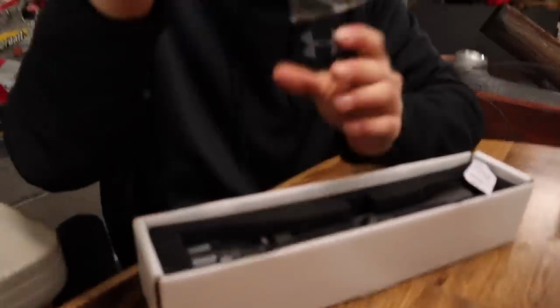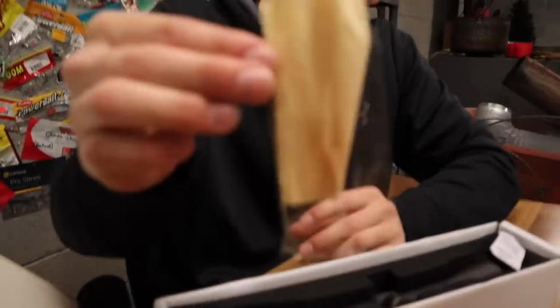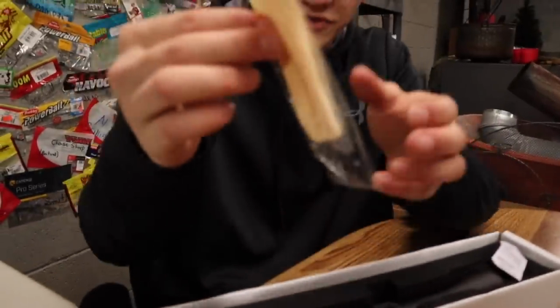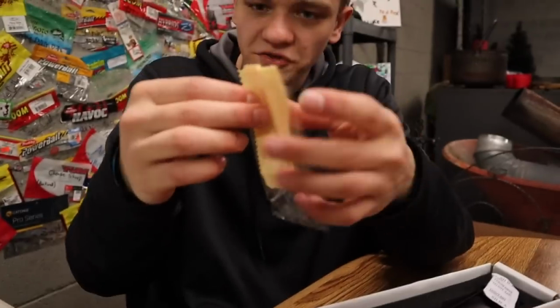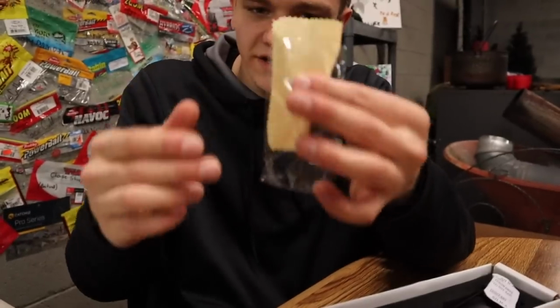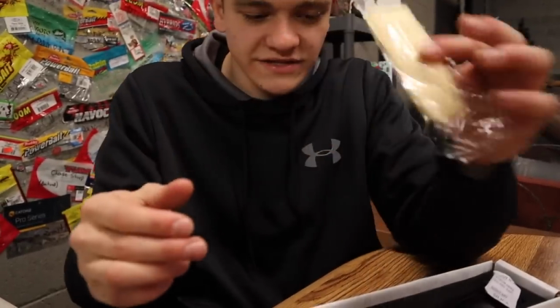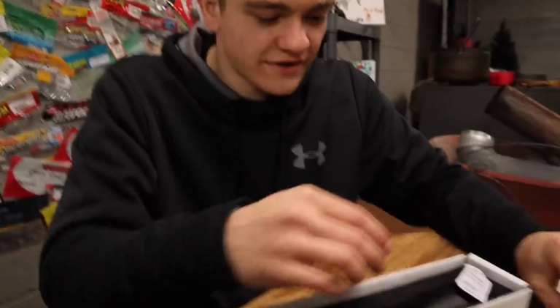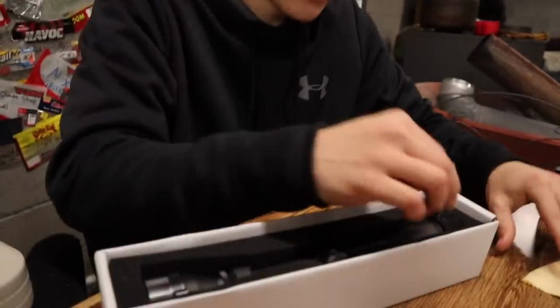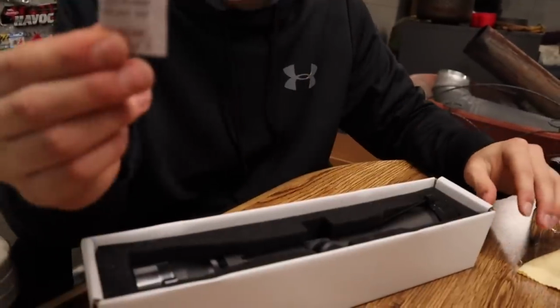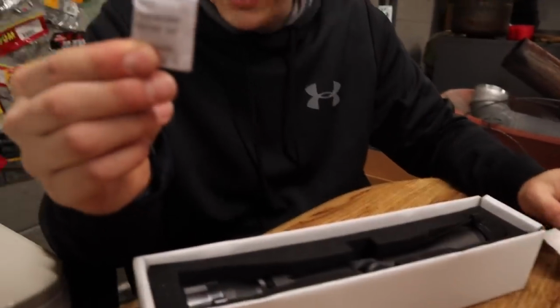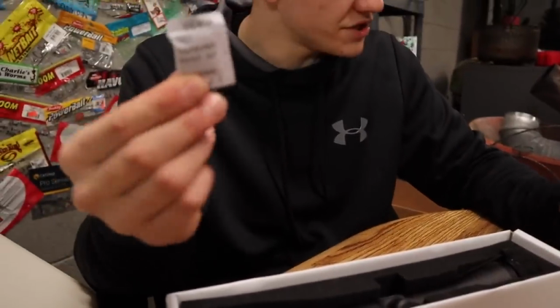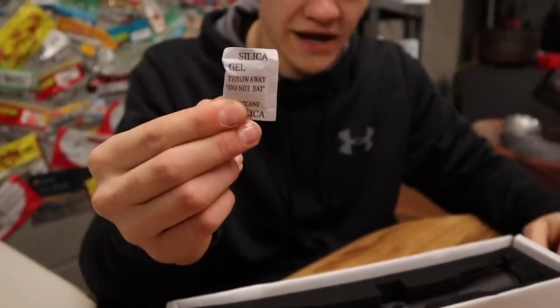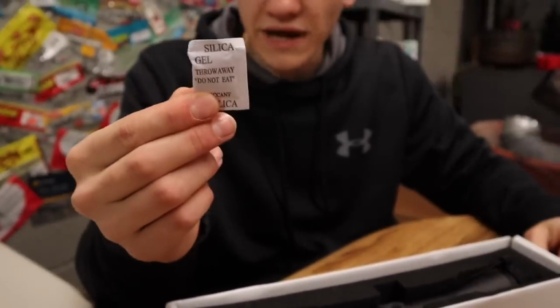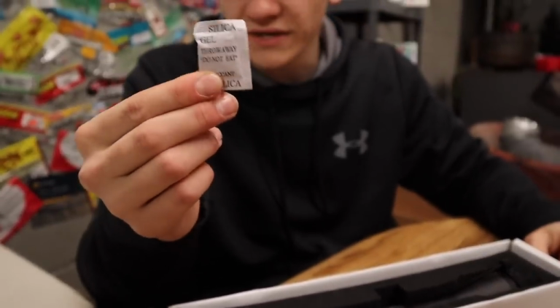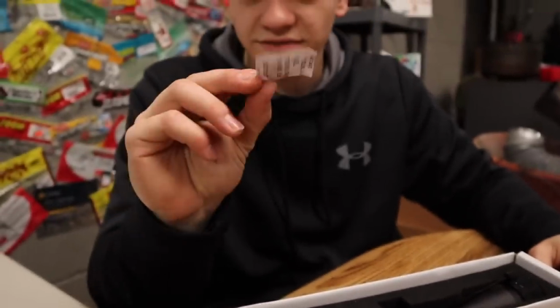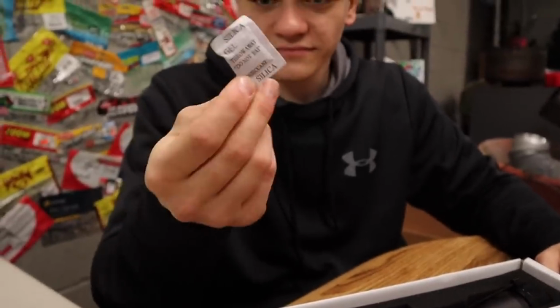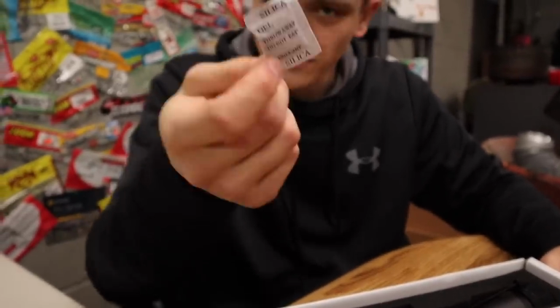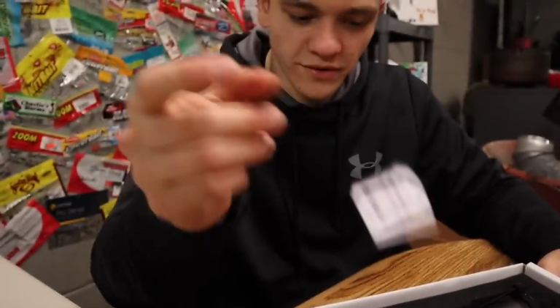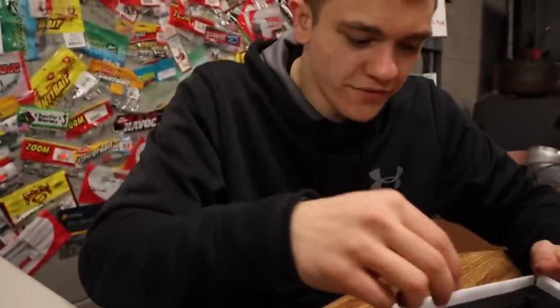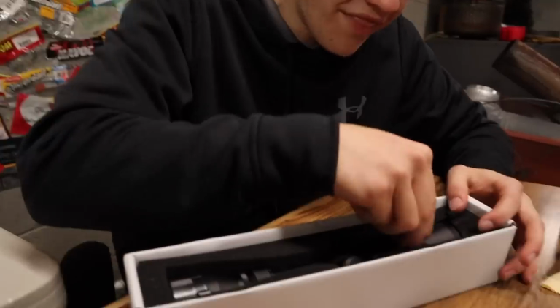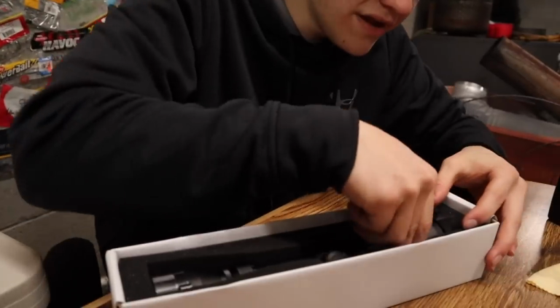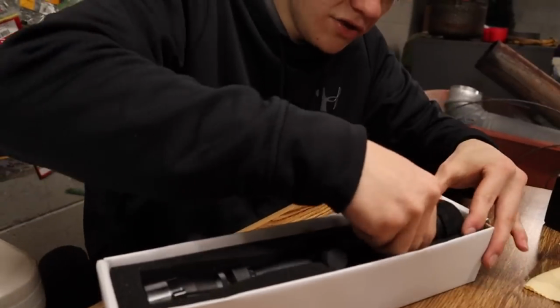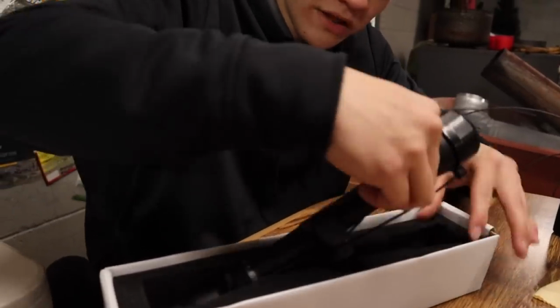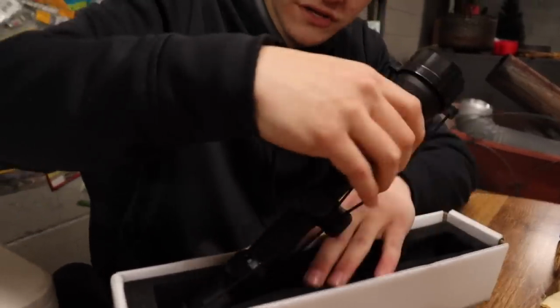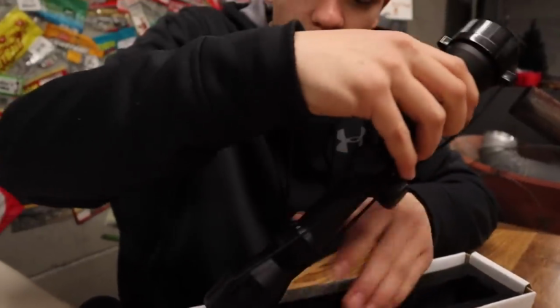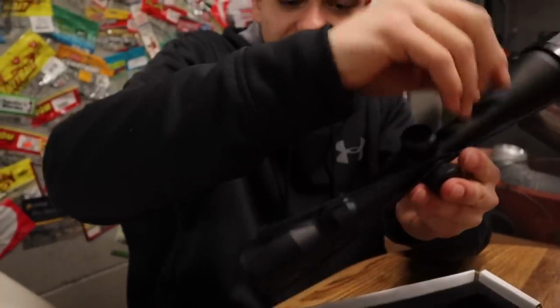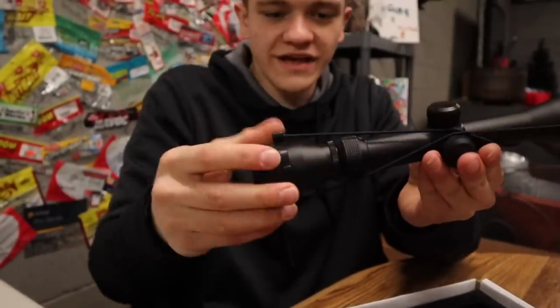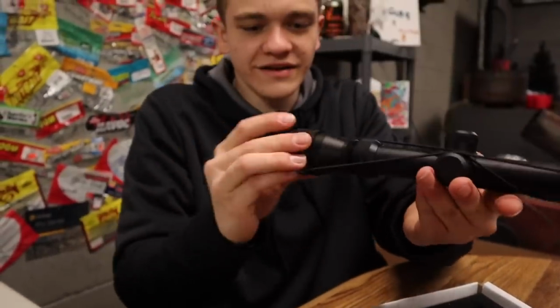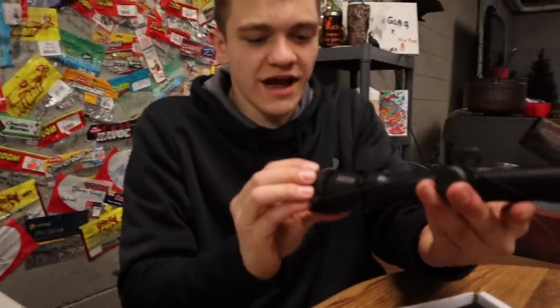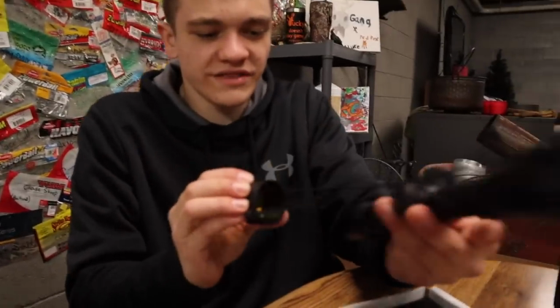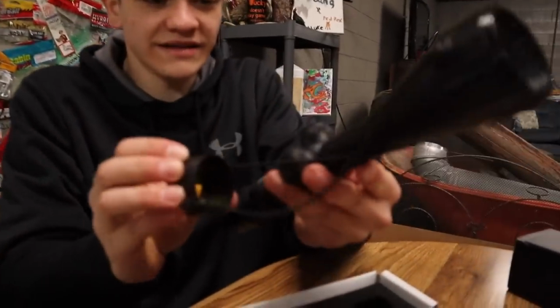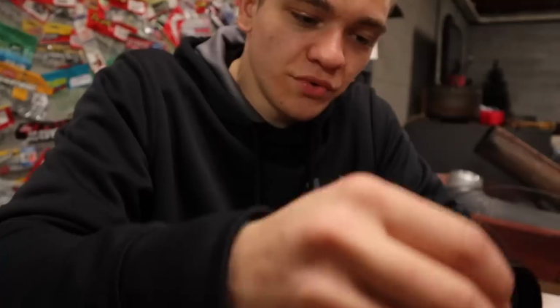Now in the packaging, here's what you get. You get a little lens cleaning cloth, and there's also this little thing — I'm not exactly sure what it does, but they're included.